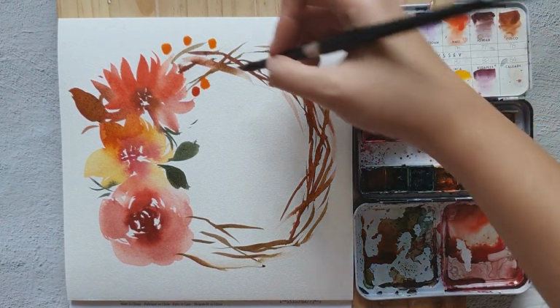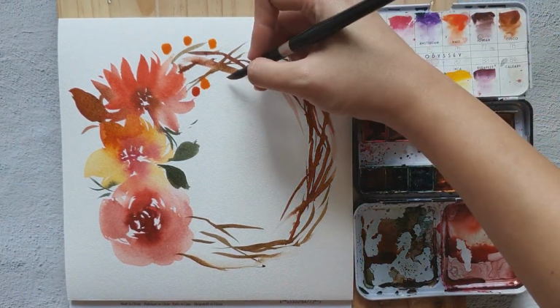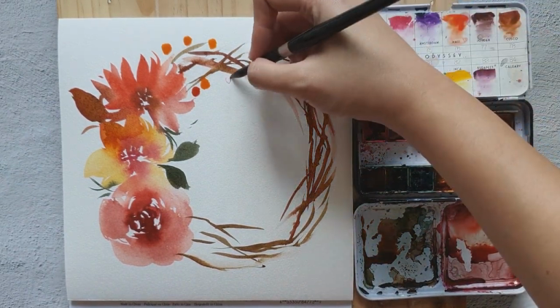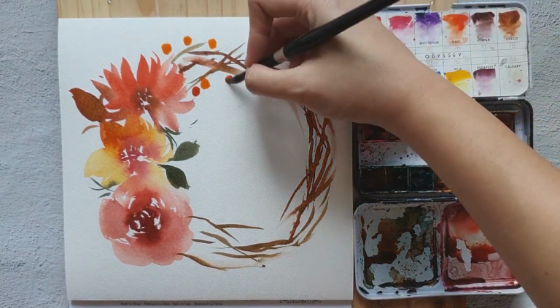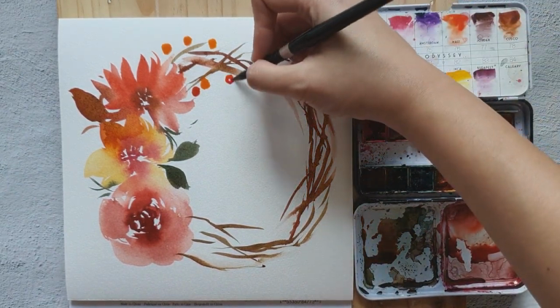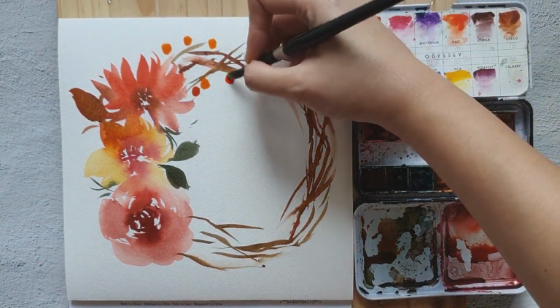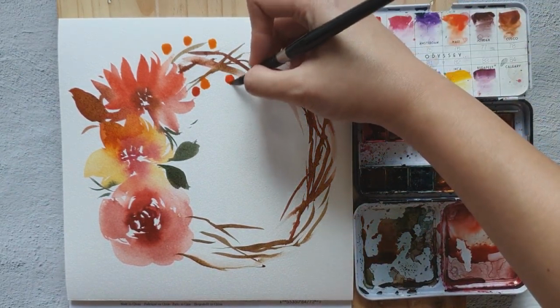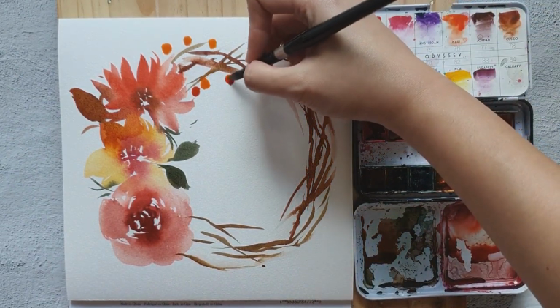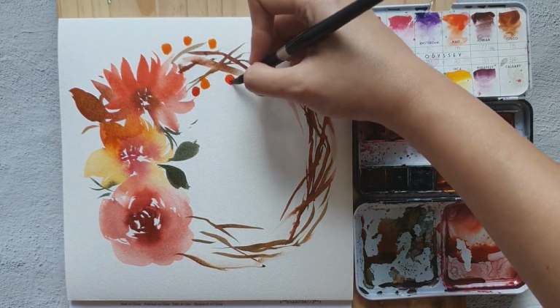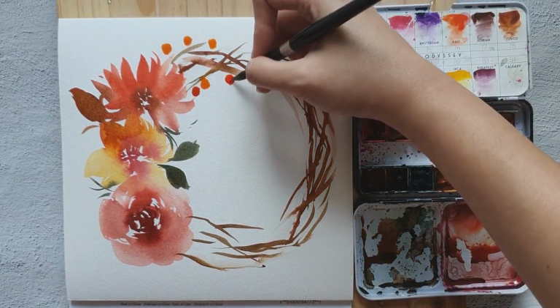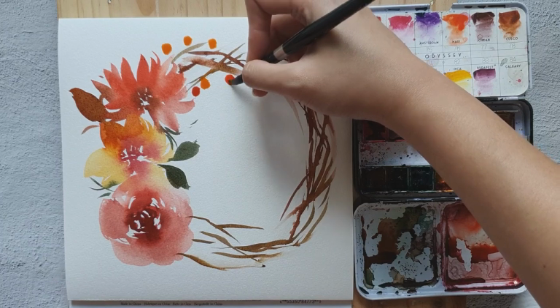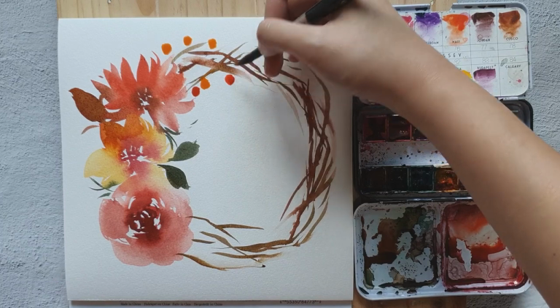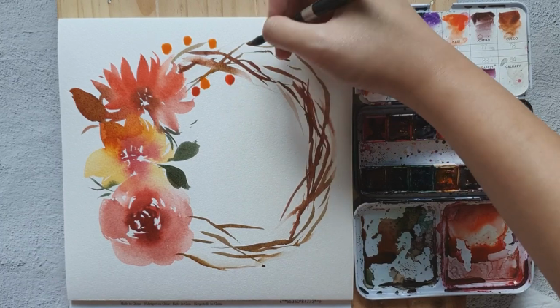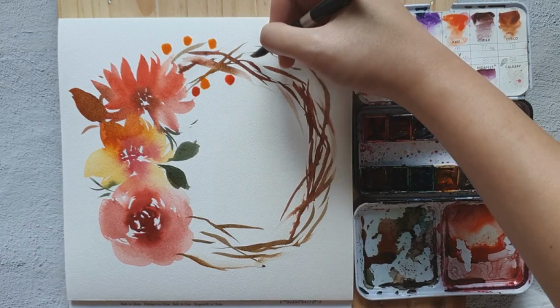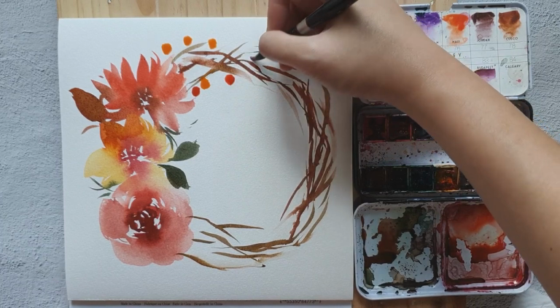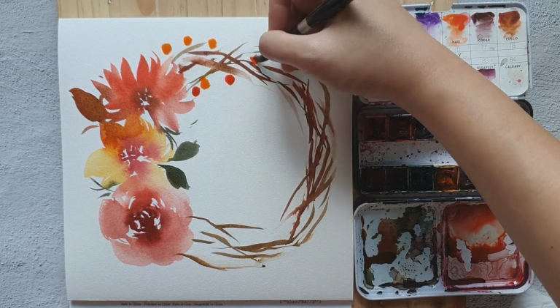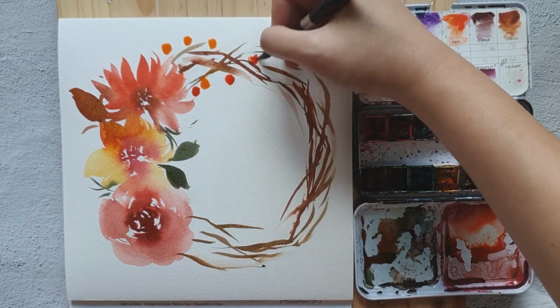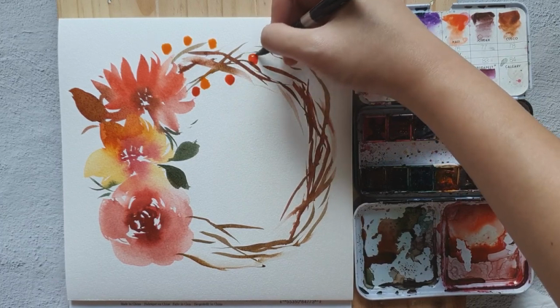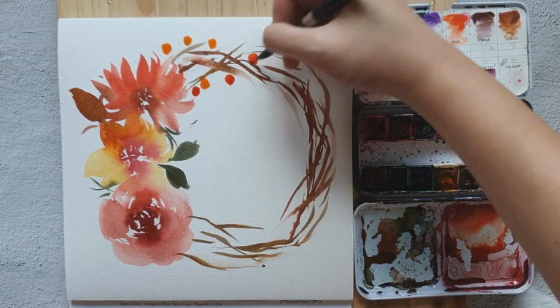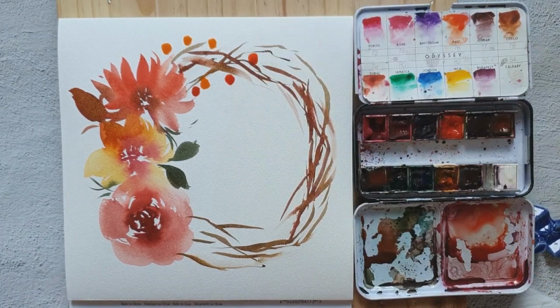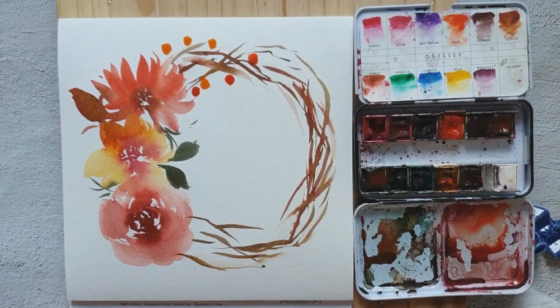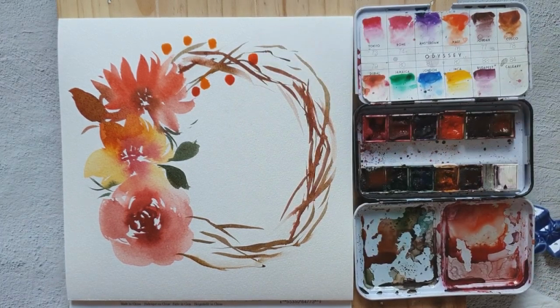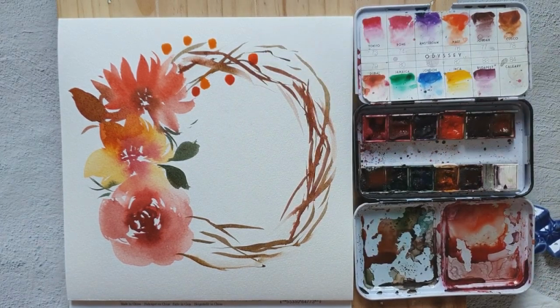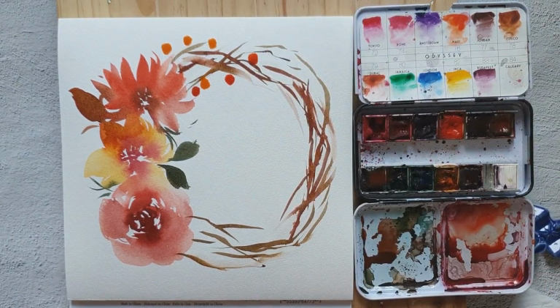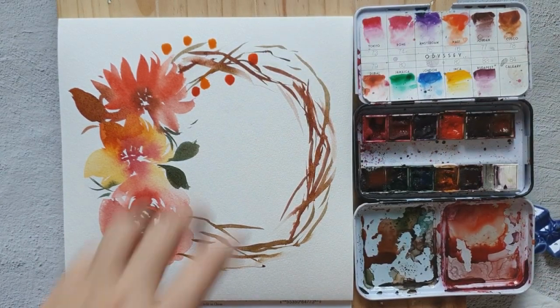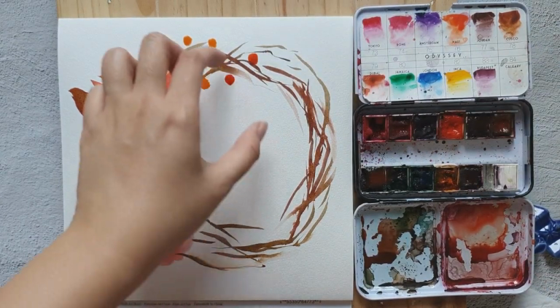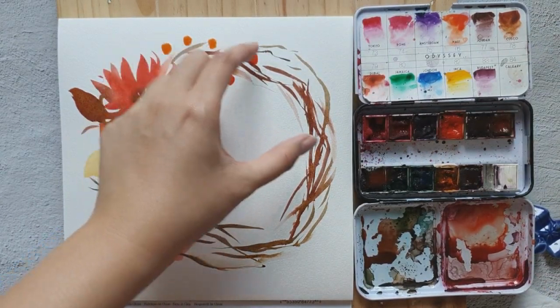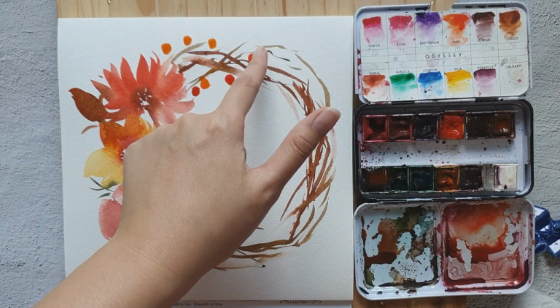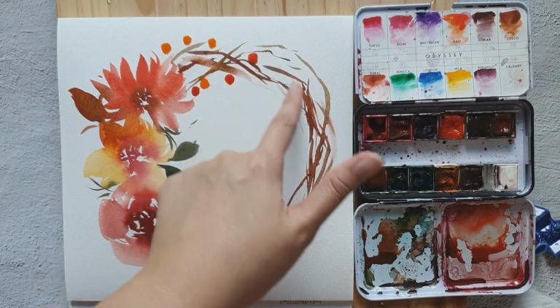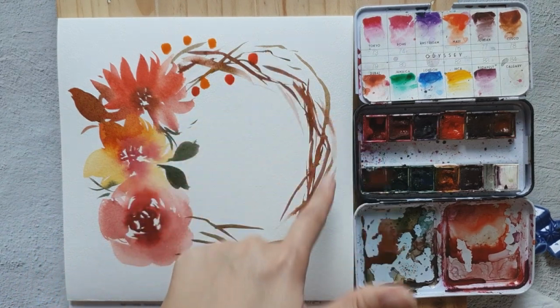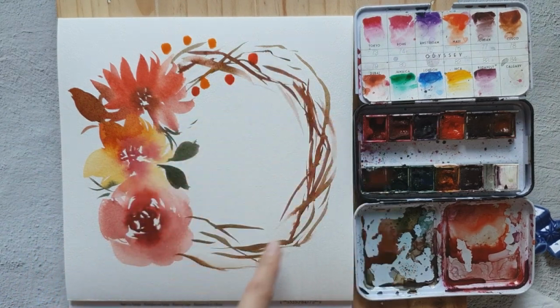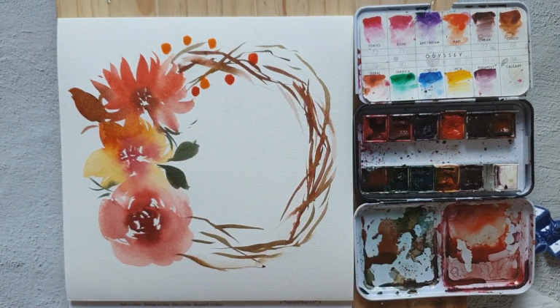Let's change the shades — the berries can be yellow-orange, orange, or red-orange. We're just going to put them all around this area.